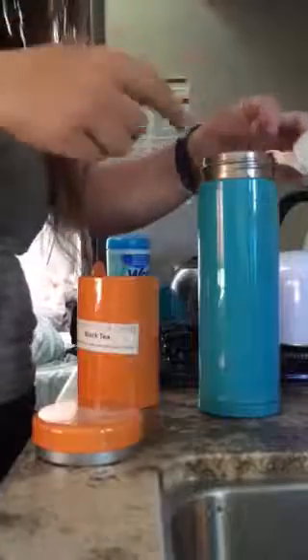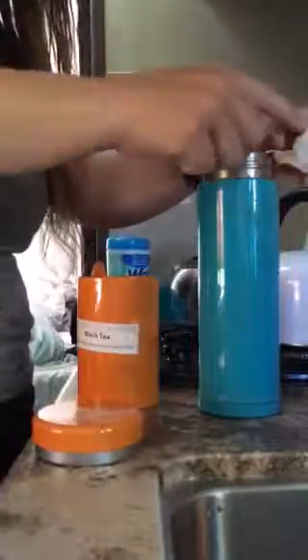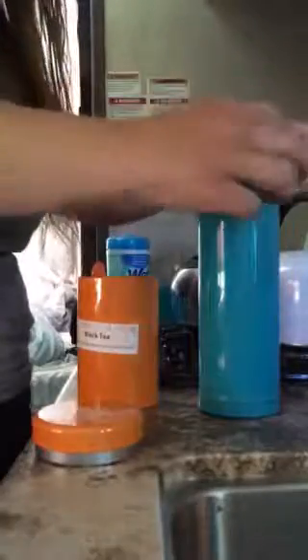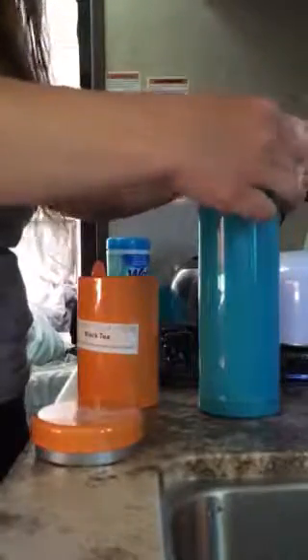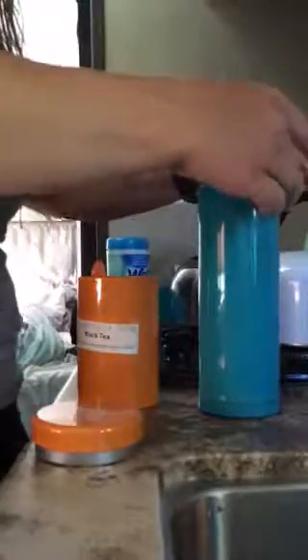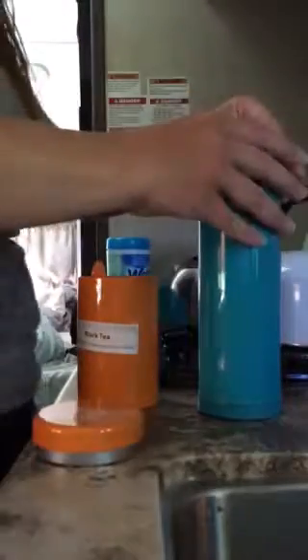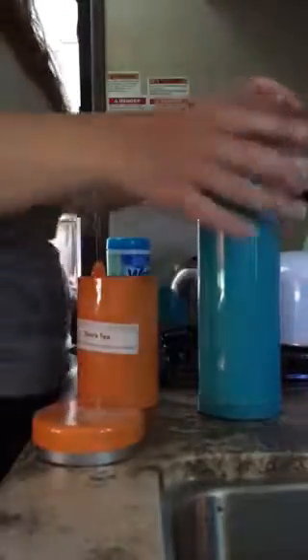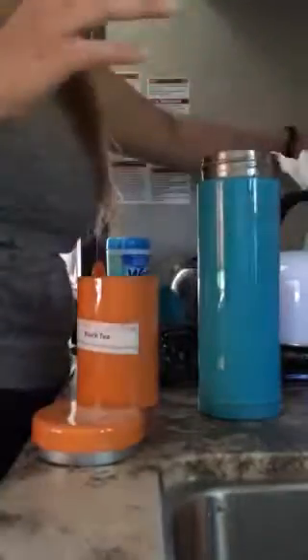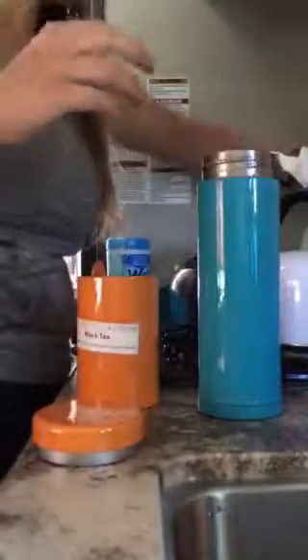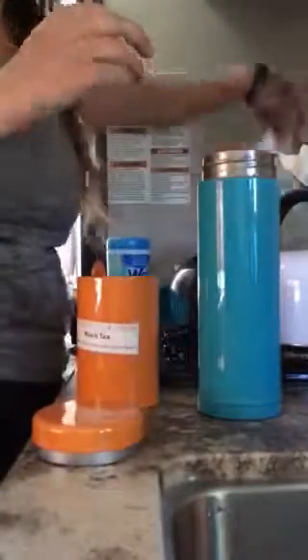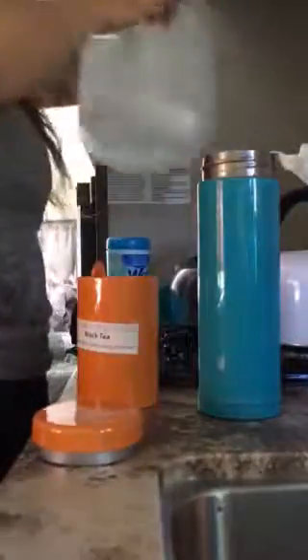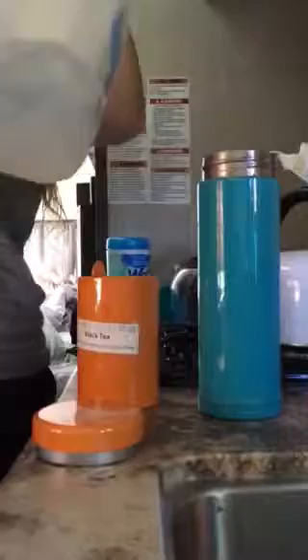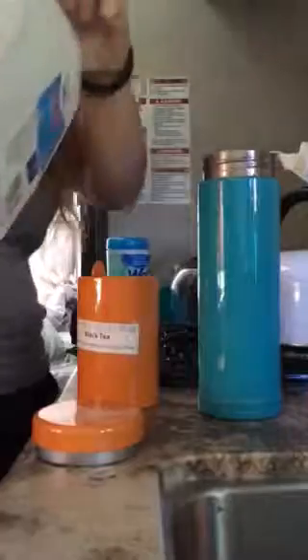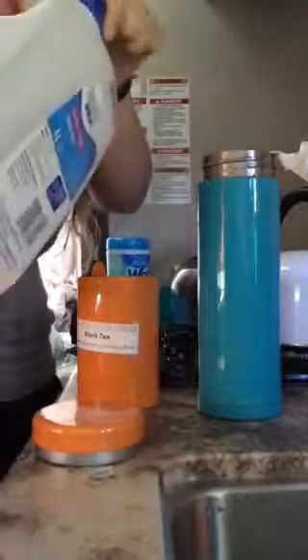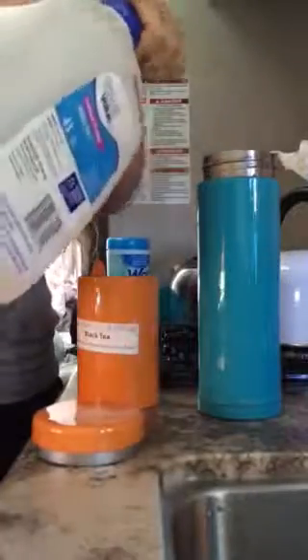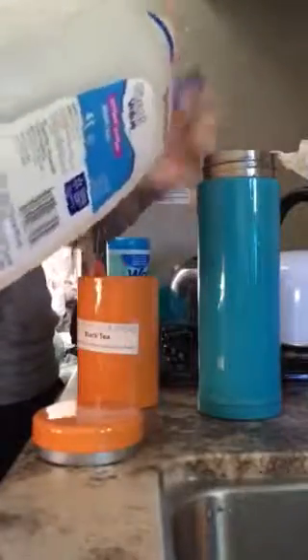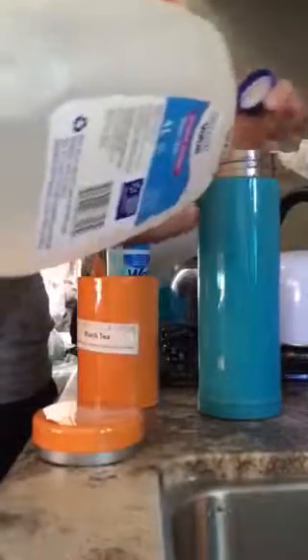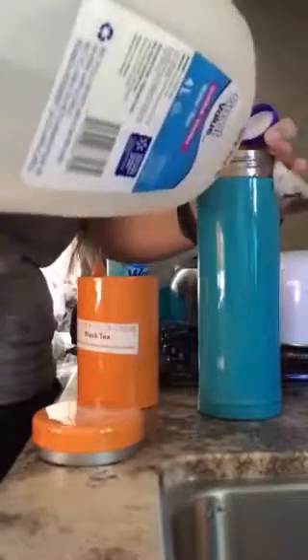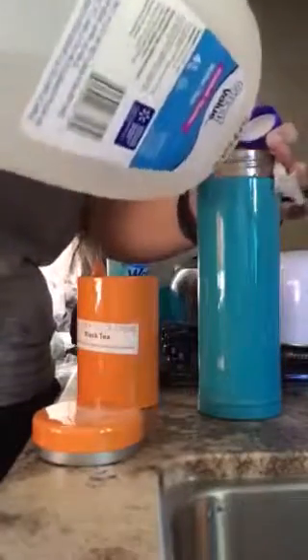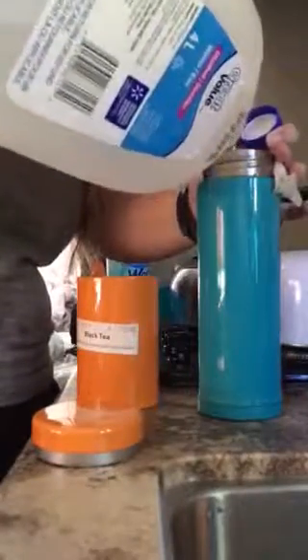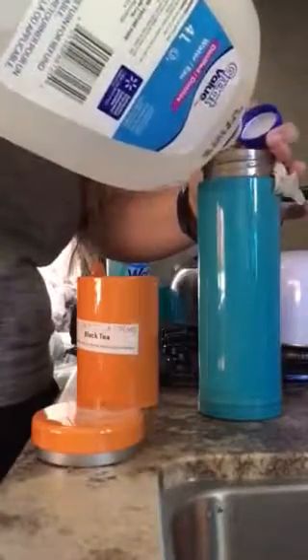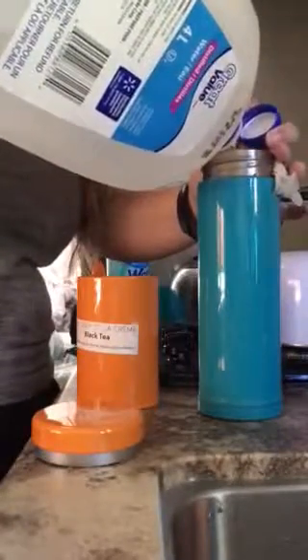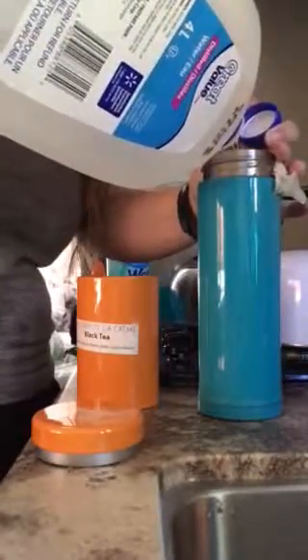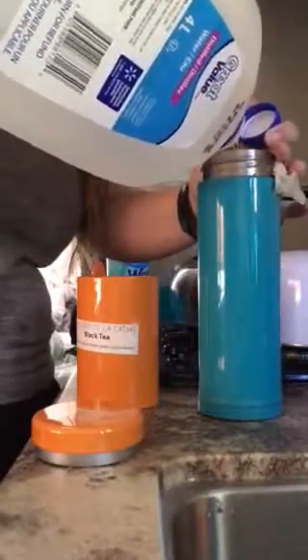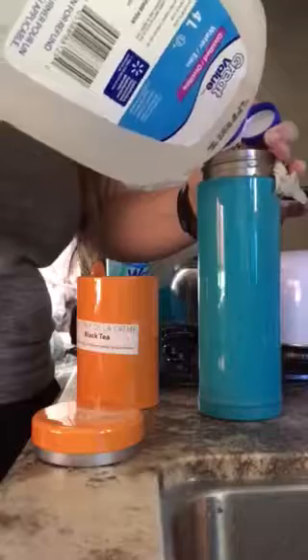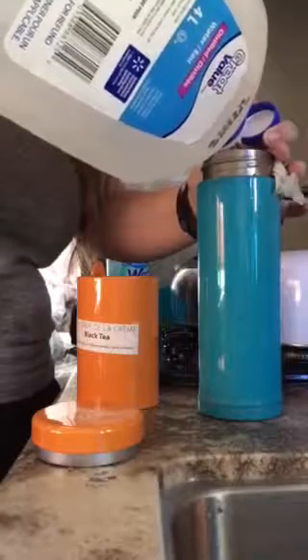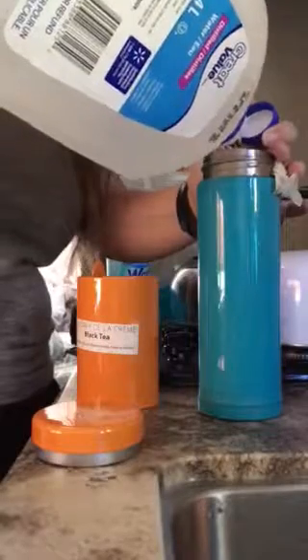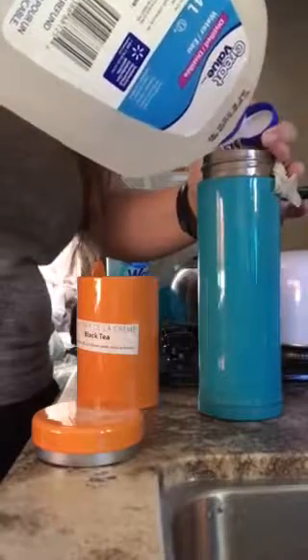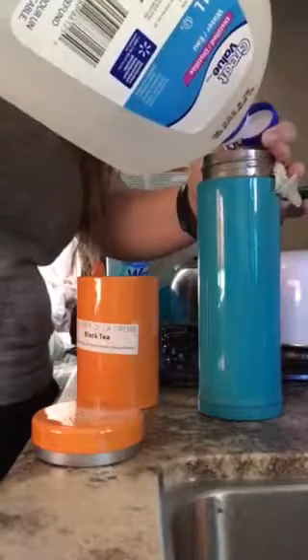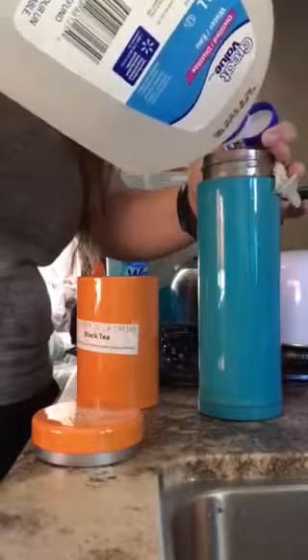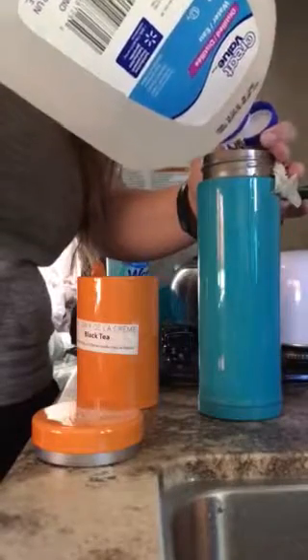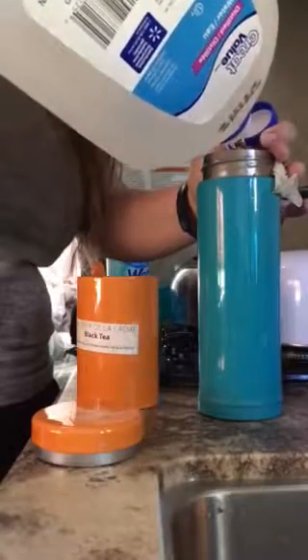You just have to make sure that the water doesn't get sucked up and start dripping off the end of your tea bag. All I'm gonna do is take a little bit of water and pour it in here.